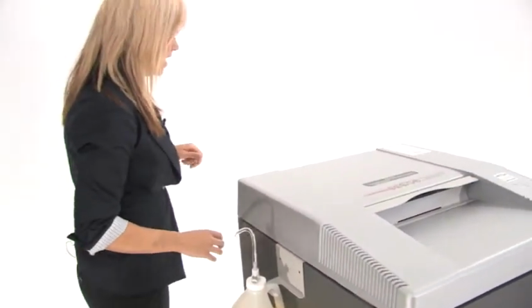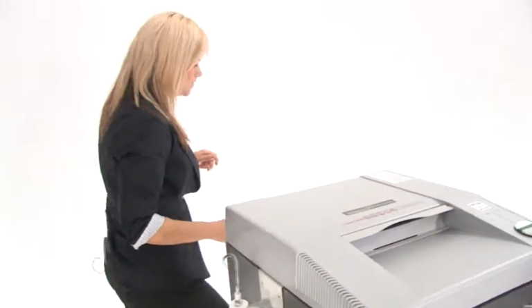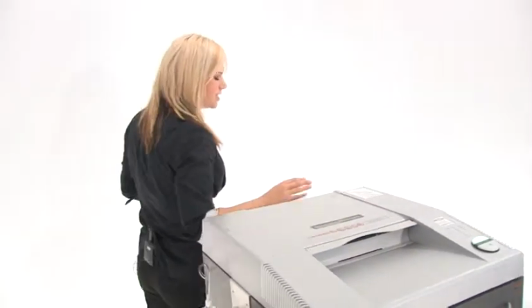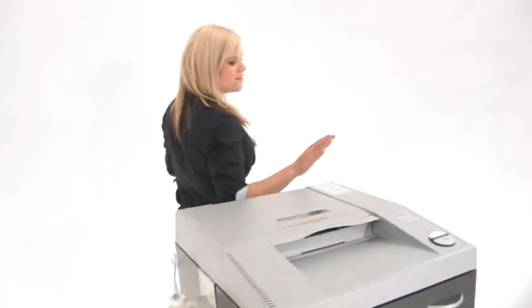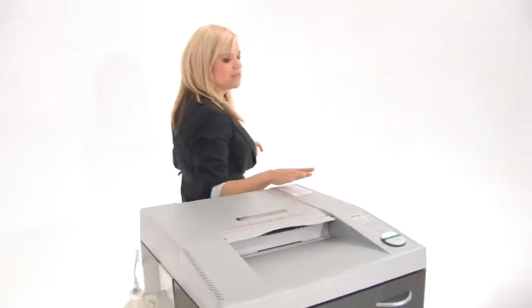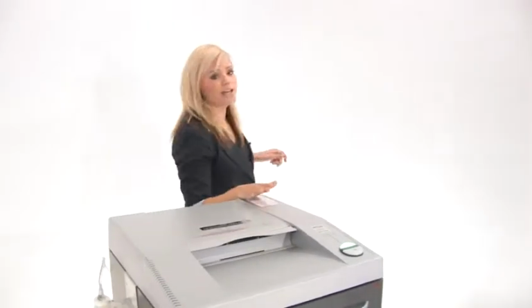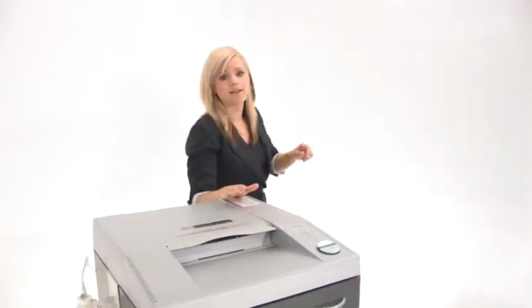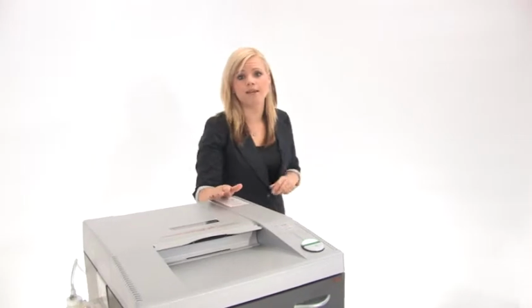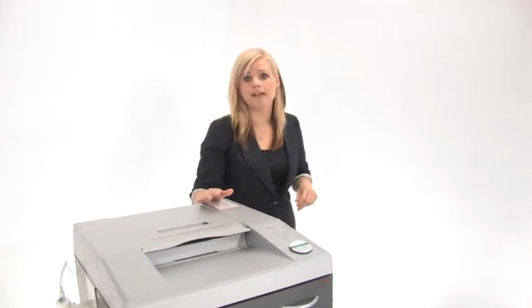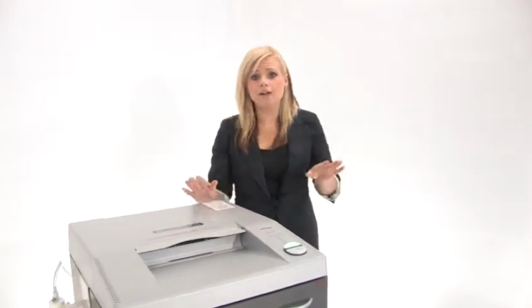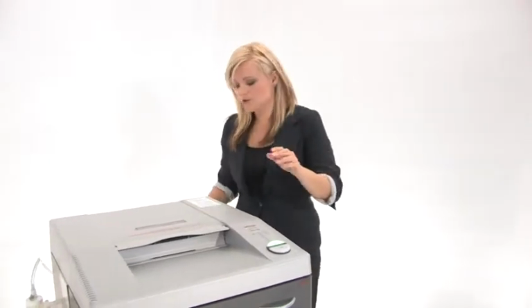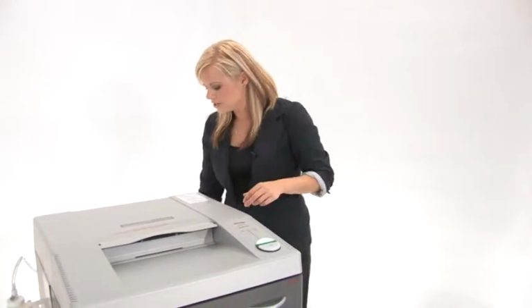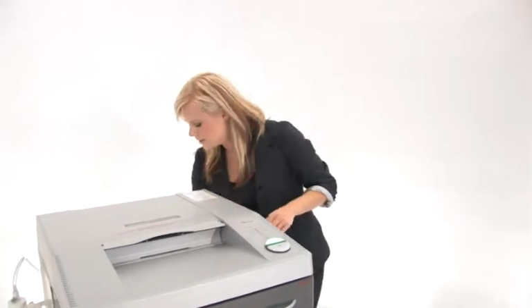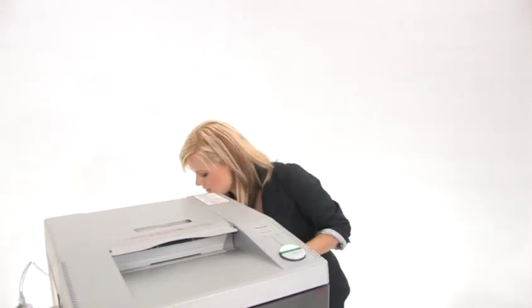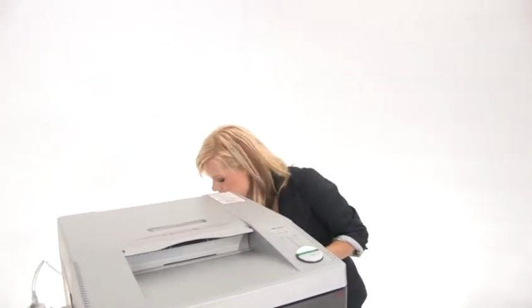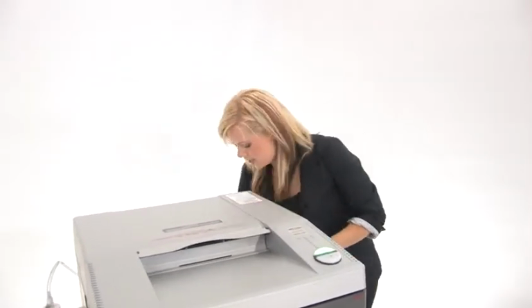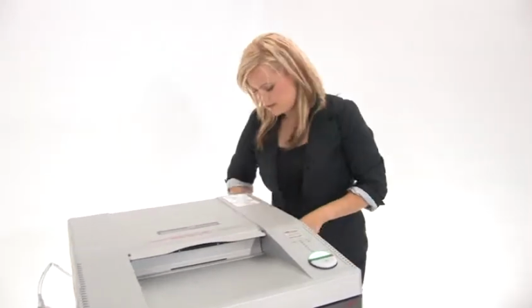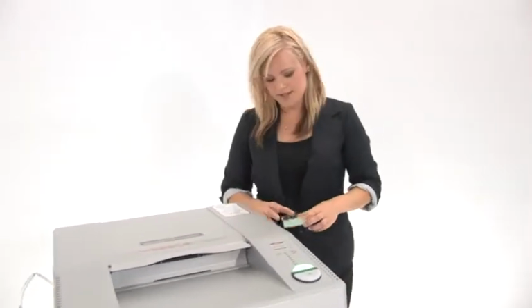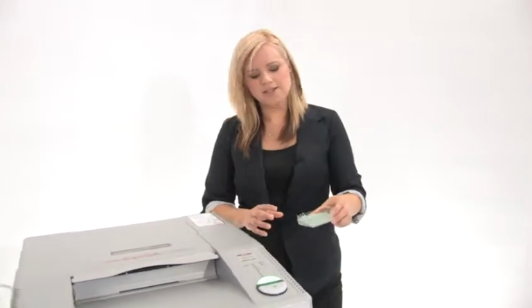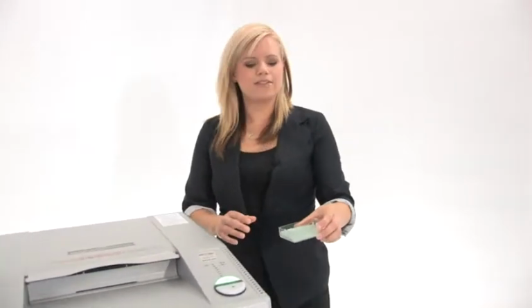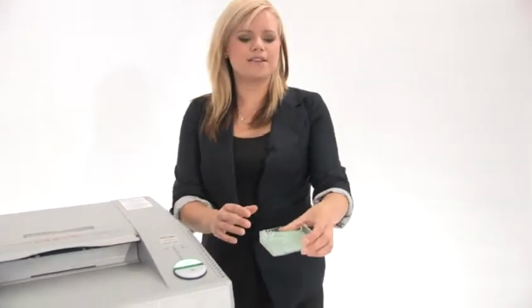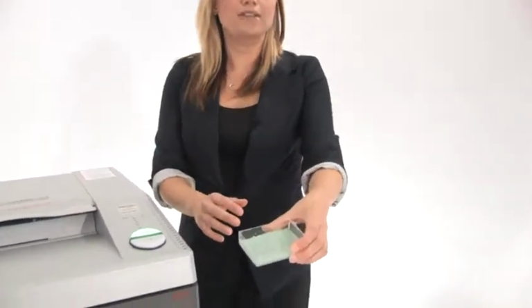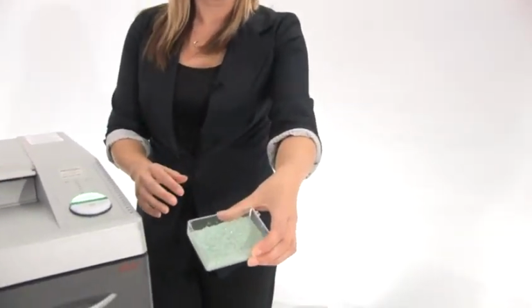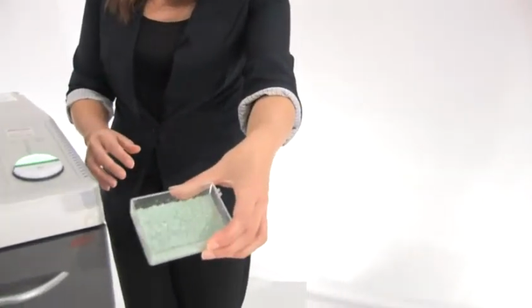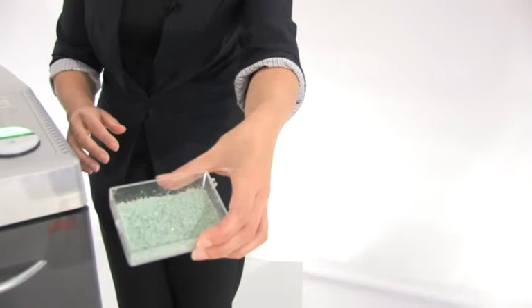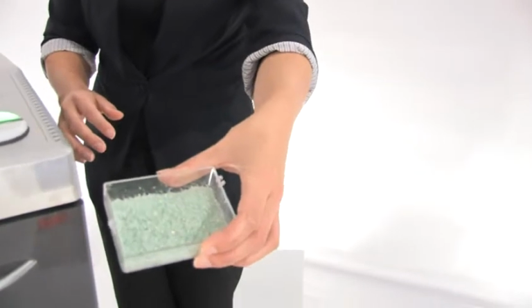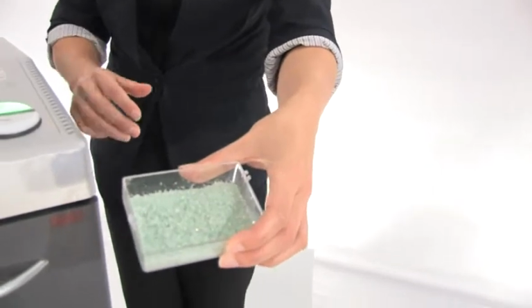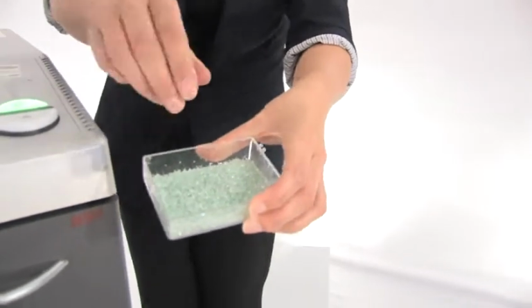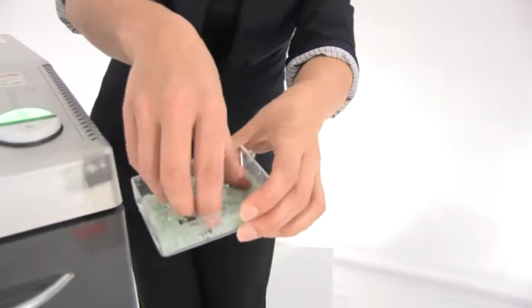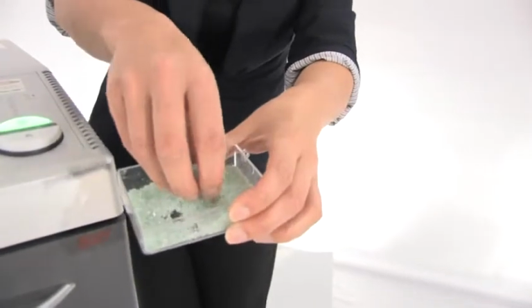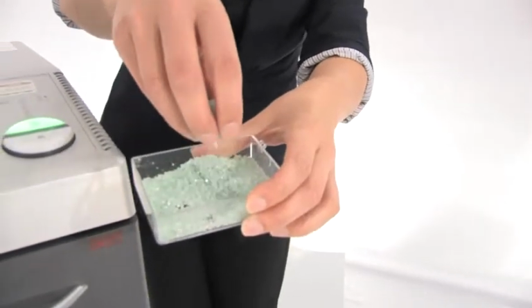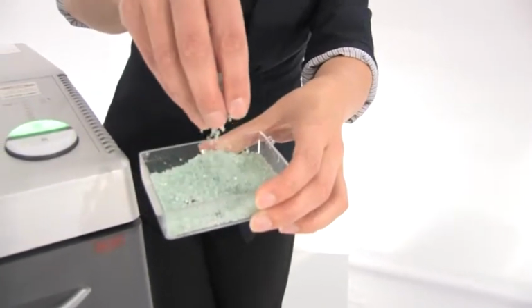This machine does have a 30-gallon bin and I'll show you what the shreds are going to look like. Check these out — these are nice level 6 right there. Beautiful.